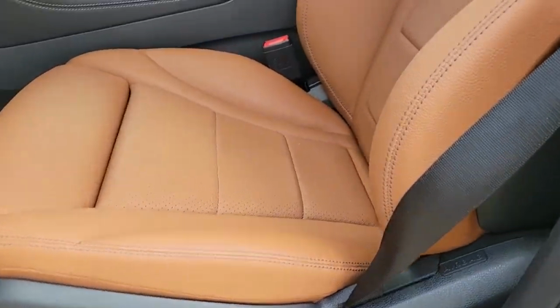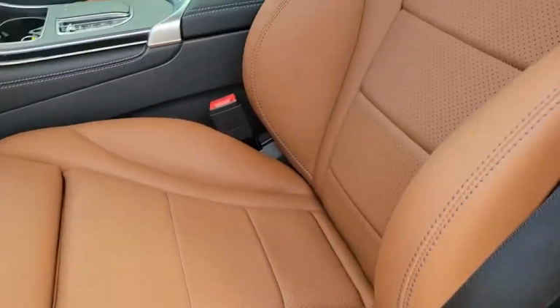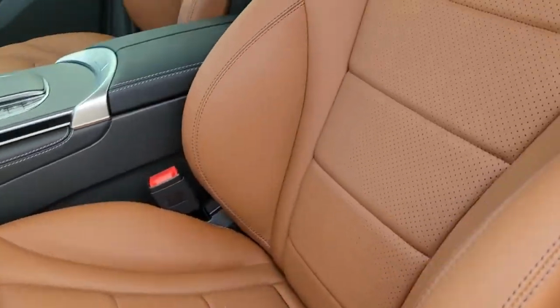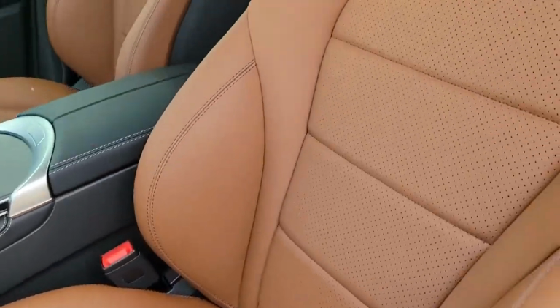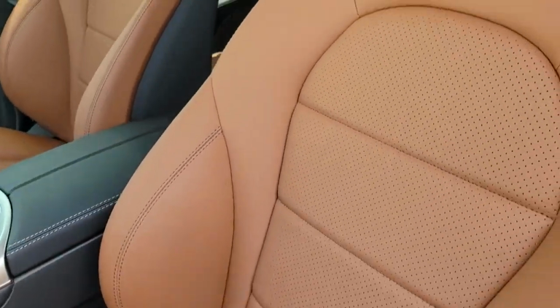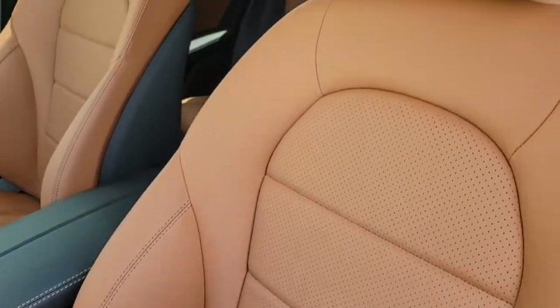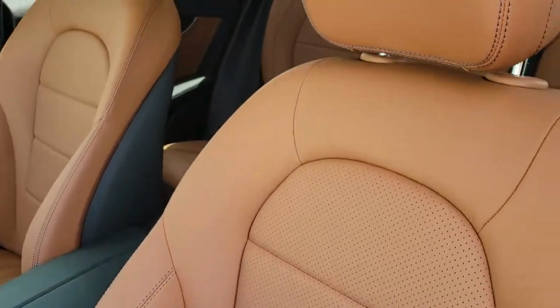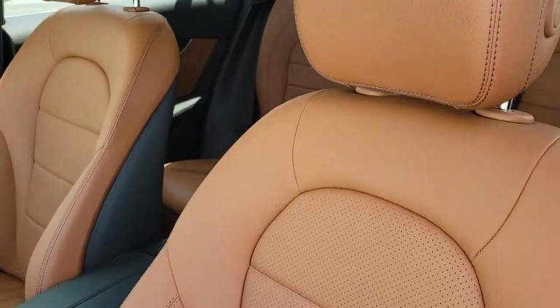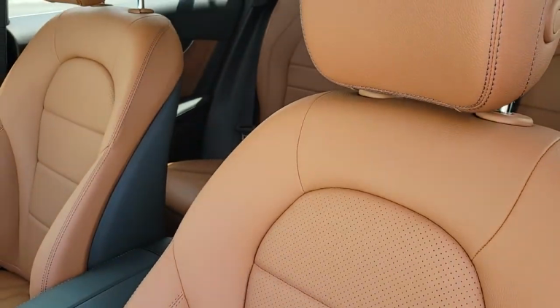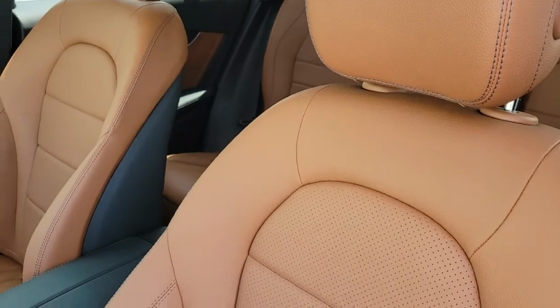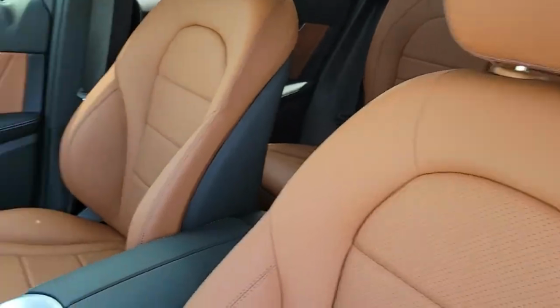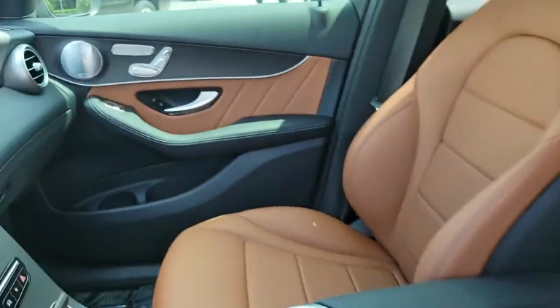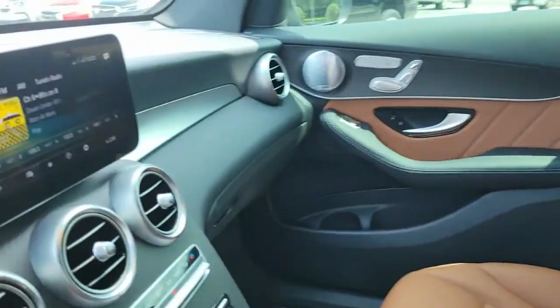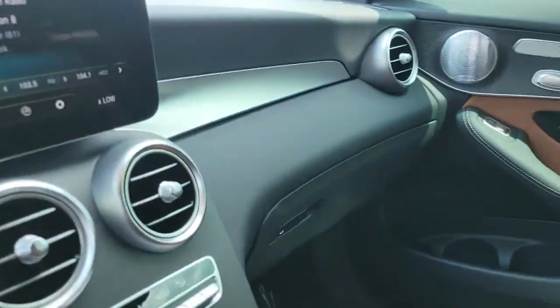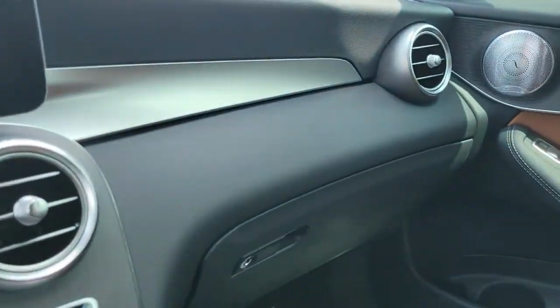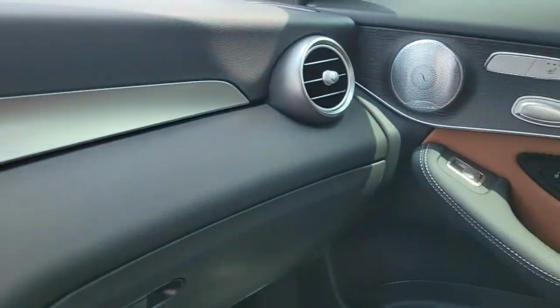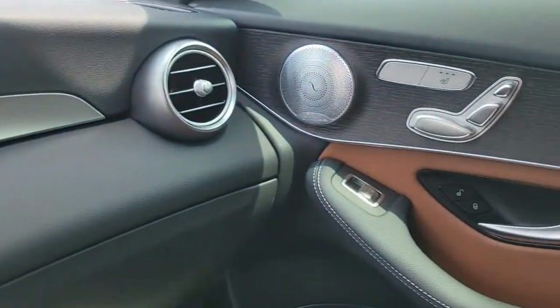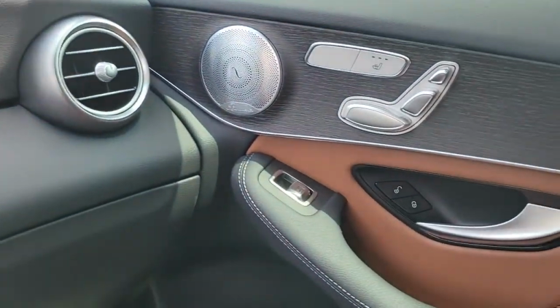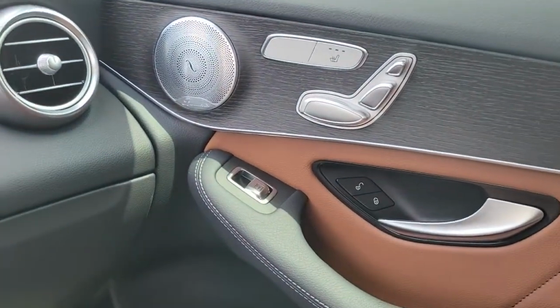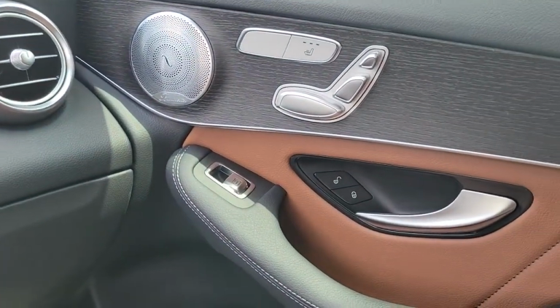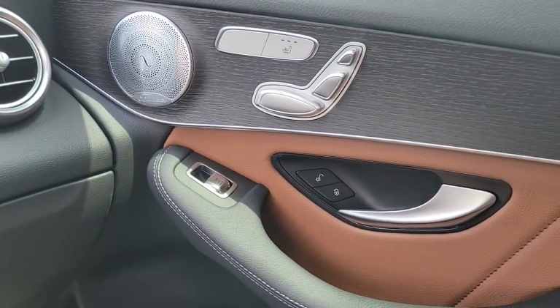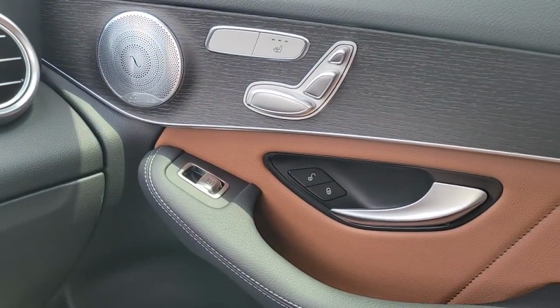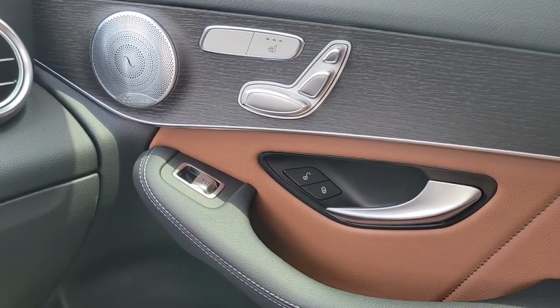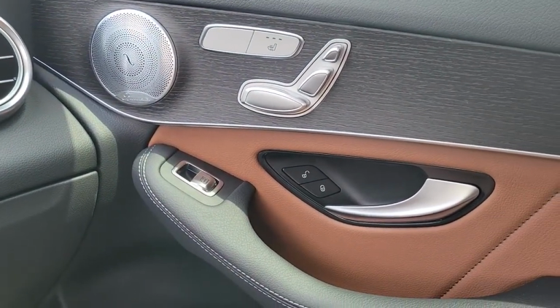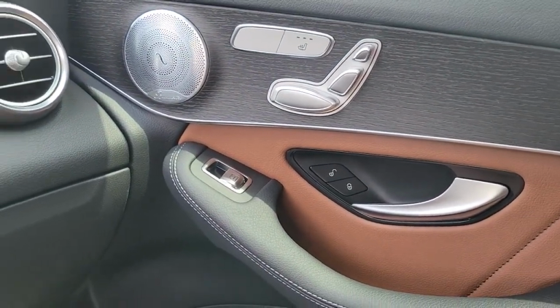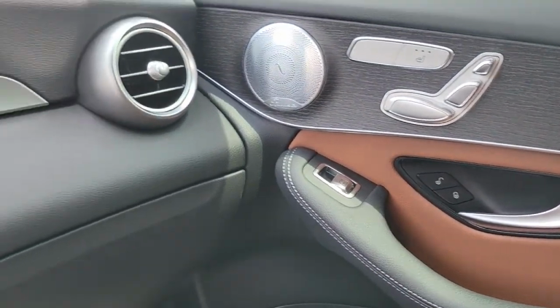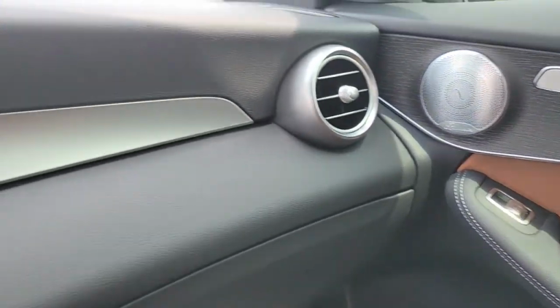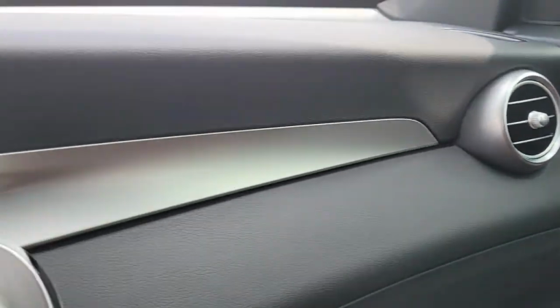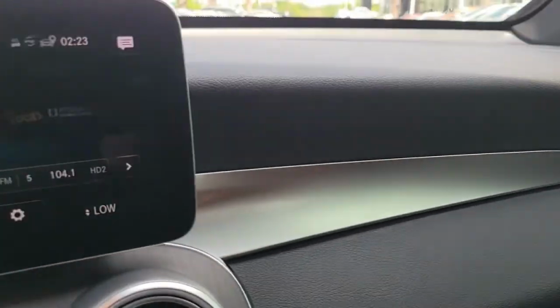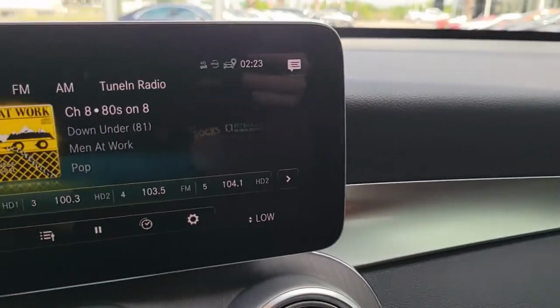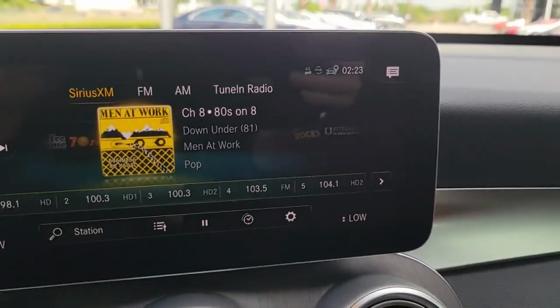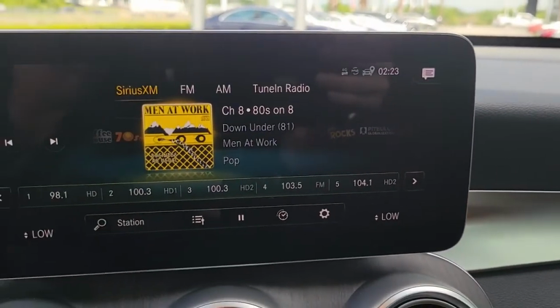That's the GLC 300 SUV. See for yourself when you take it out for a test drive. Our professional staff looks forward to giving you excellent service.